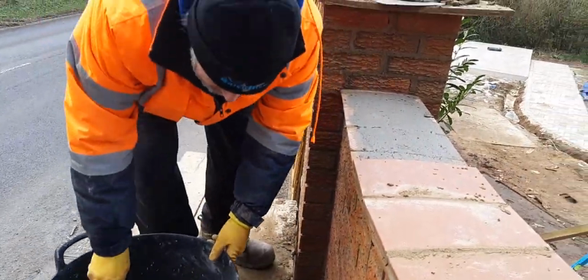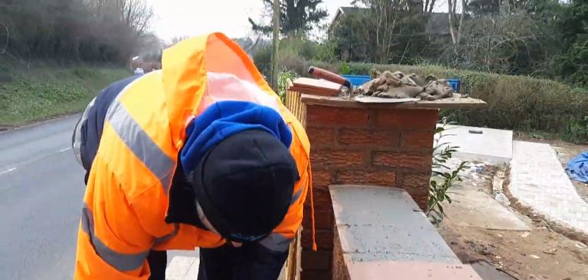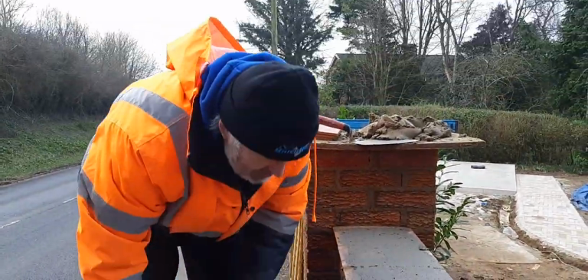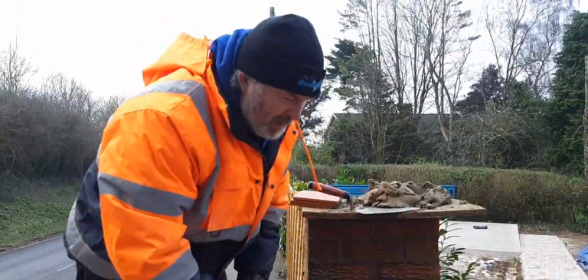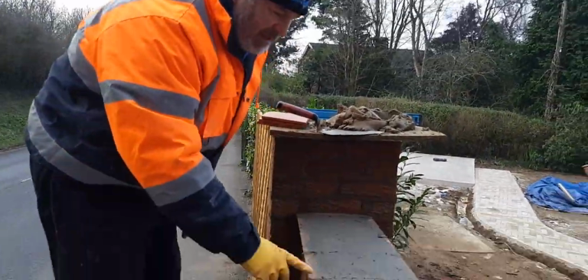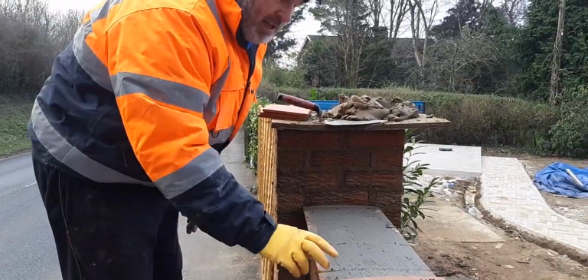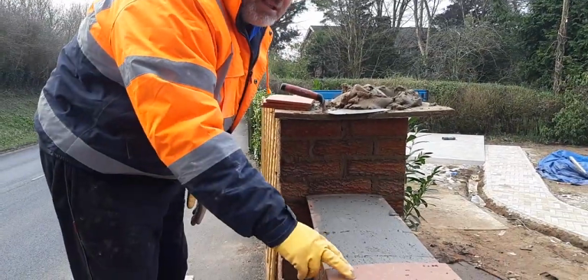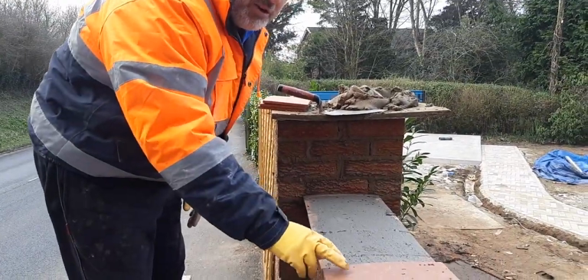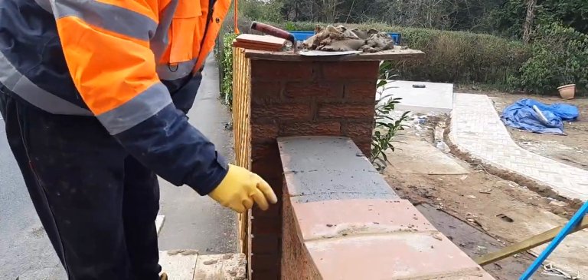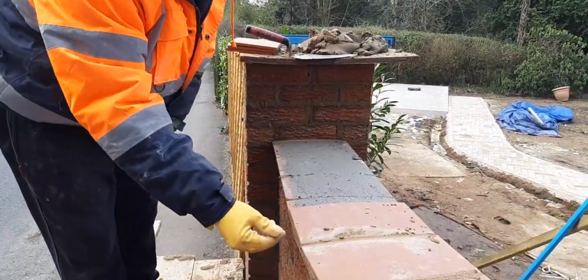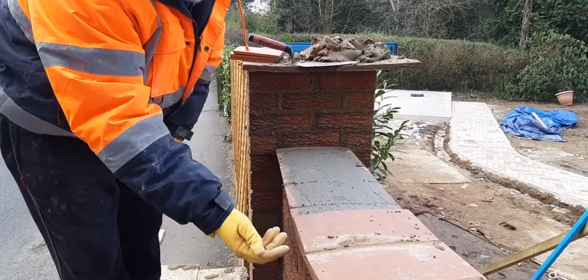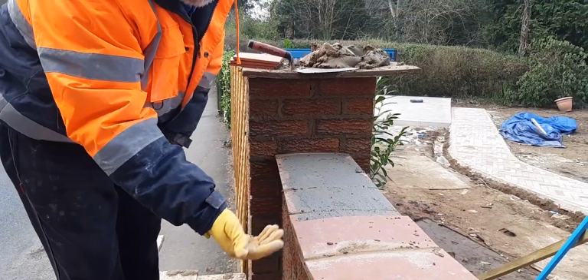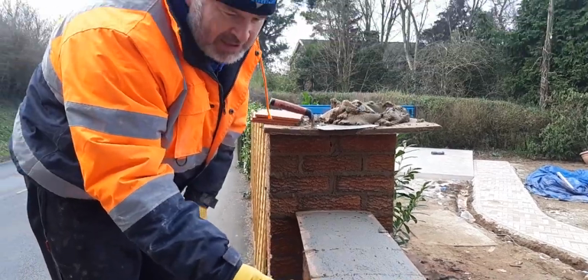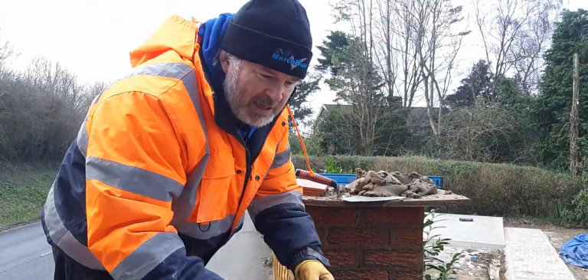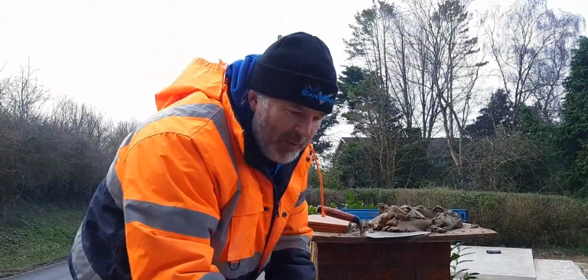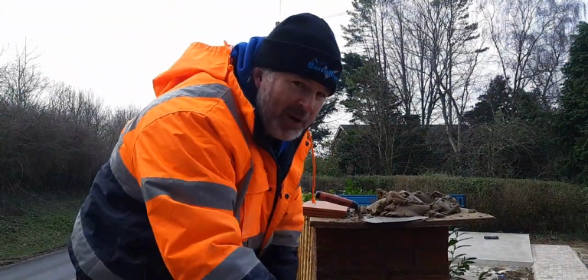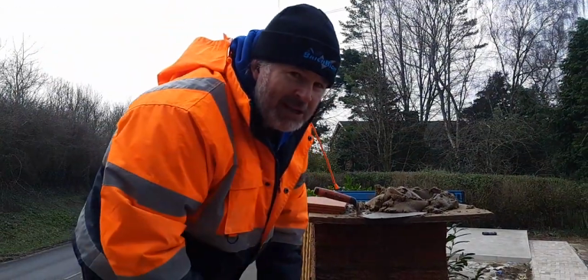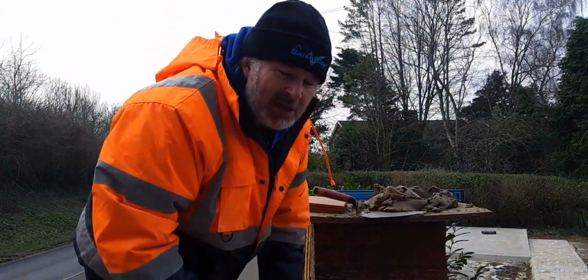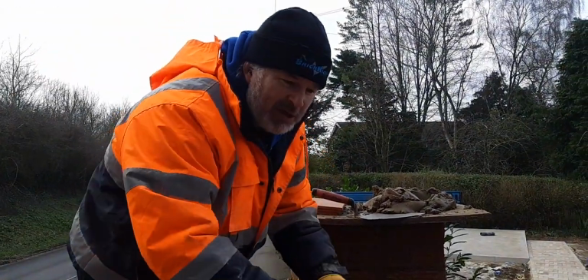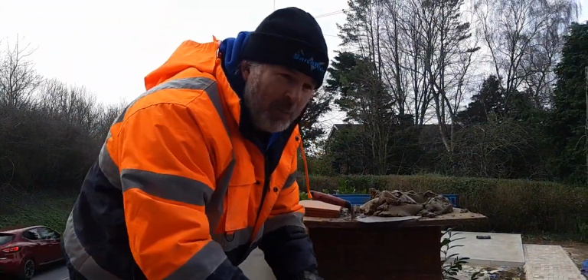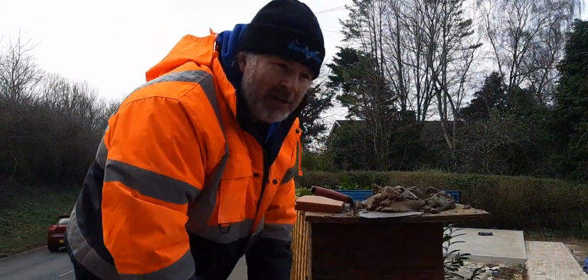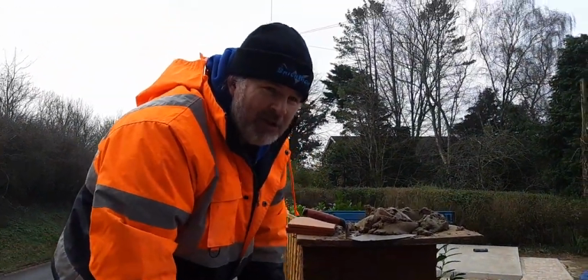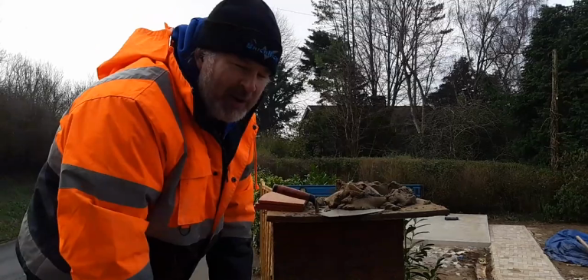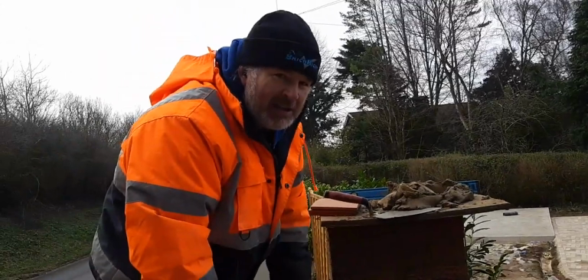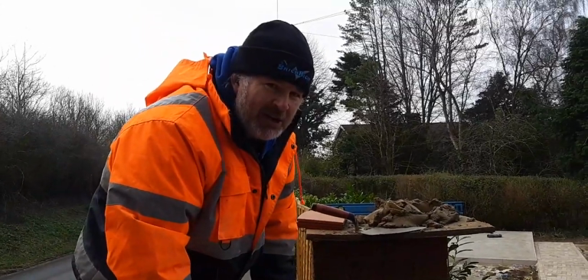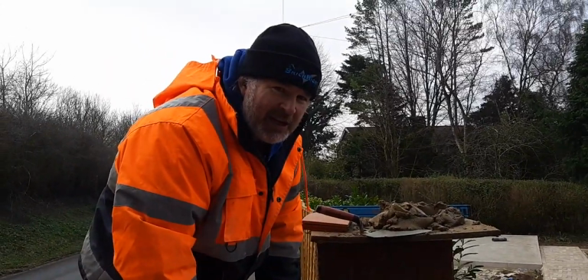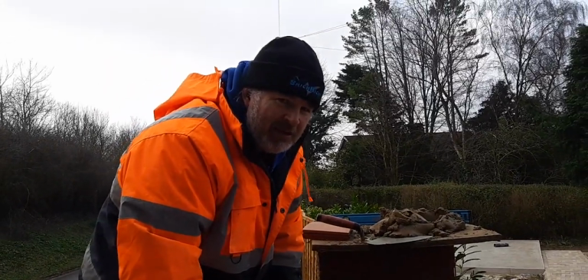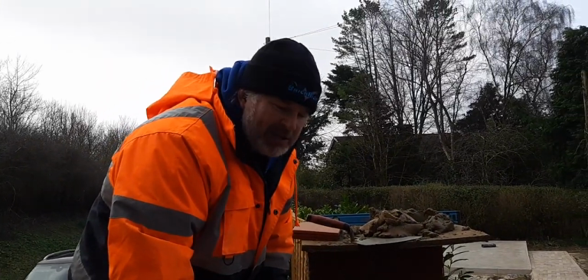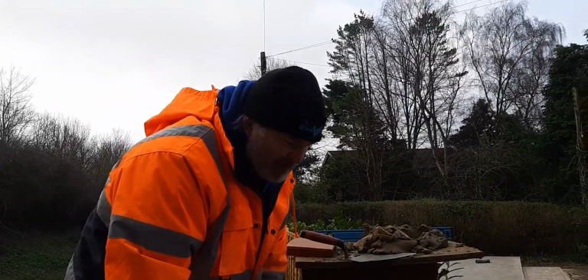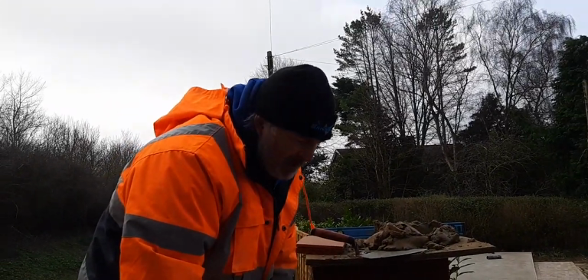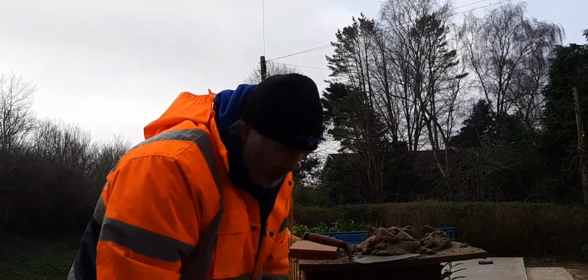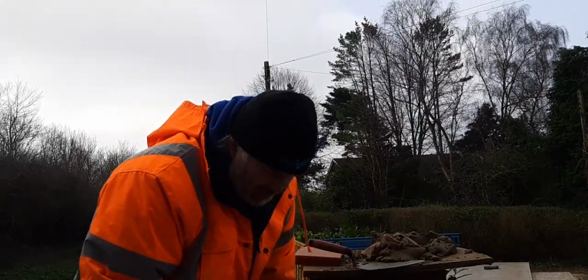How many times do you see, as bricklayers, a creasing course where the frost gets underneath and it's blowing, and the brick edge comes loose and you've got to go back and redo it? It's not very good, is it? So what we've done...